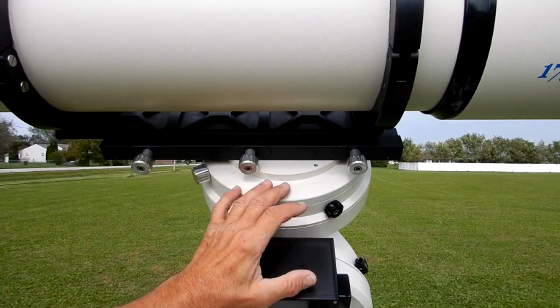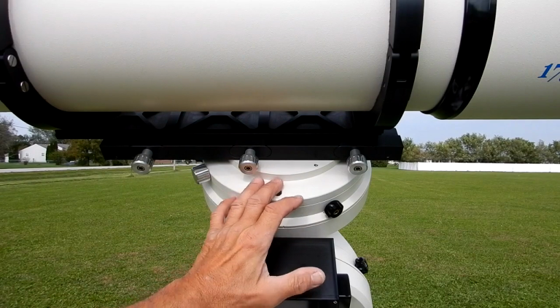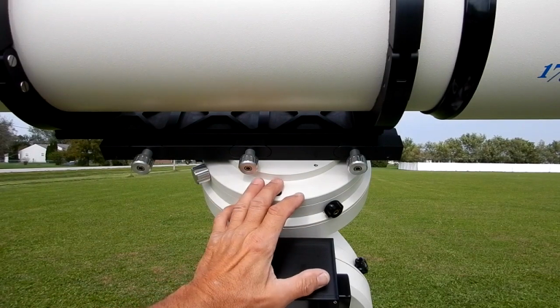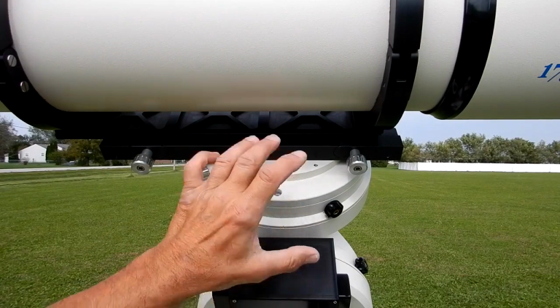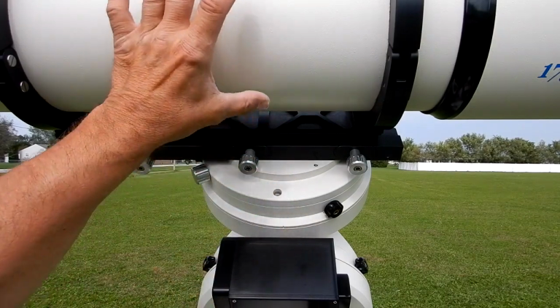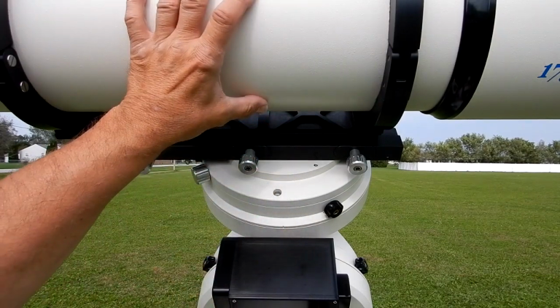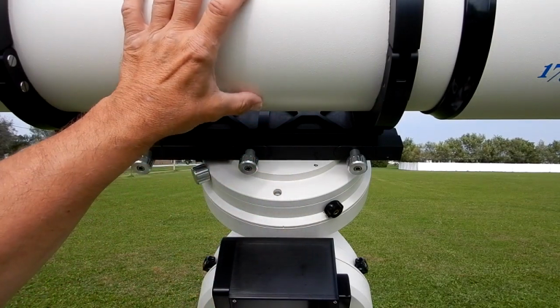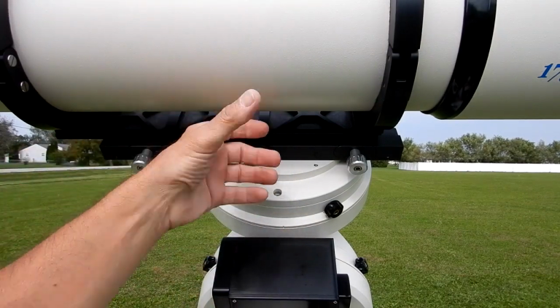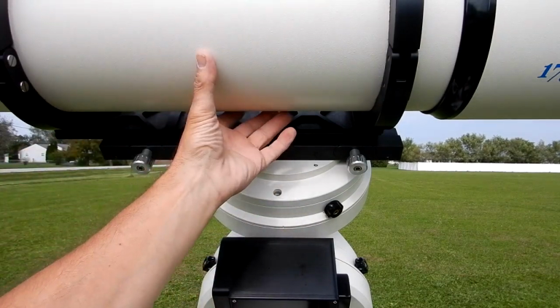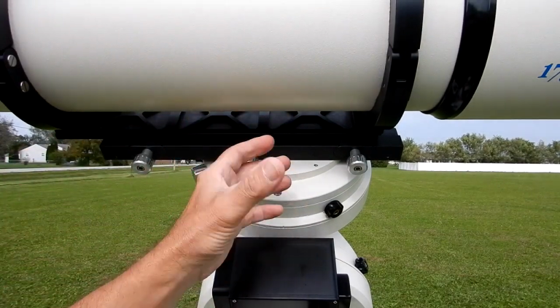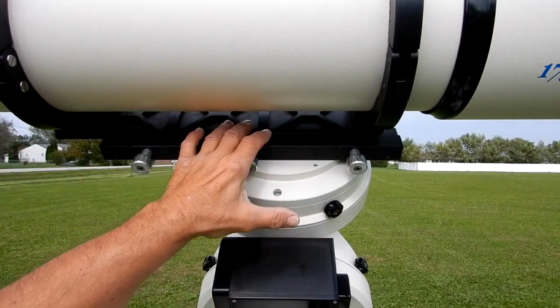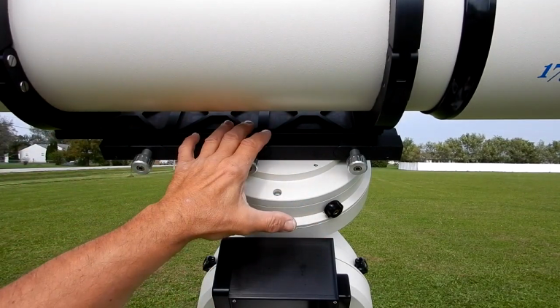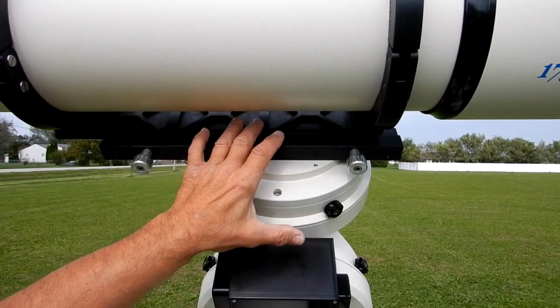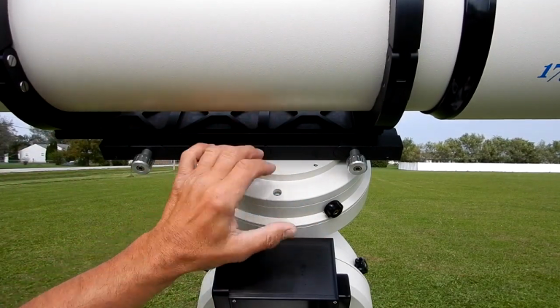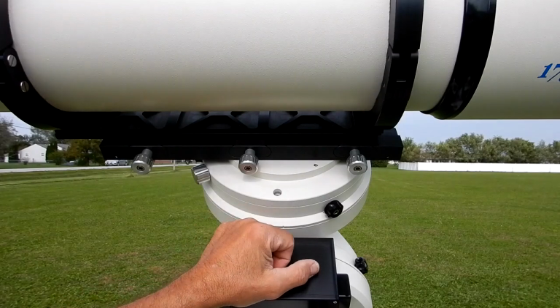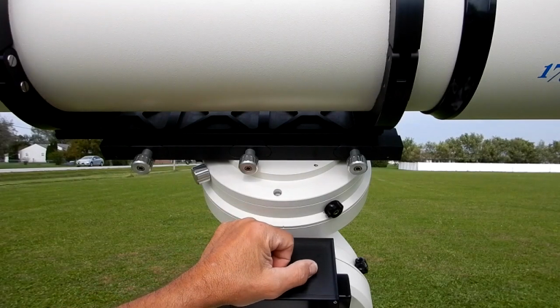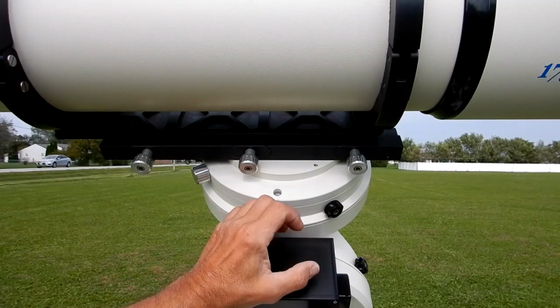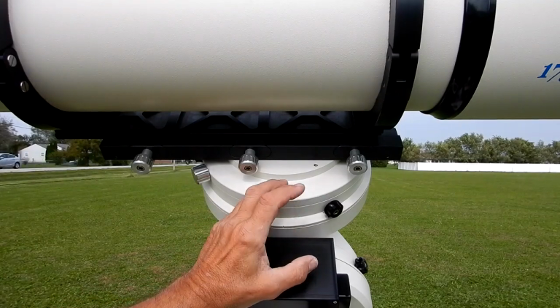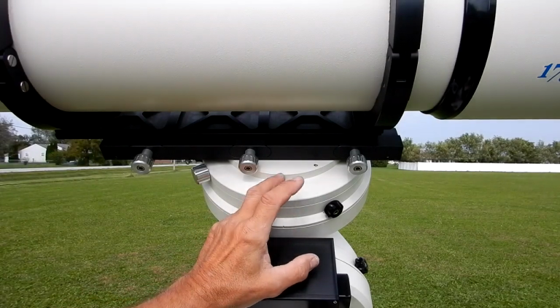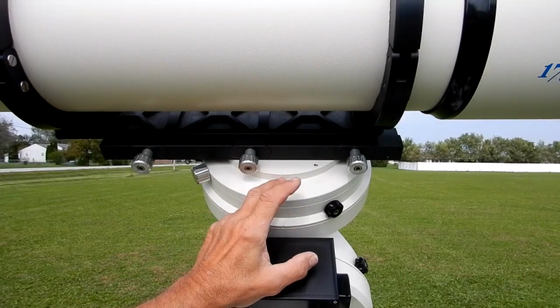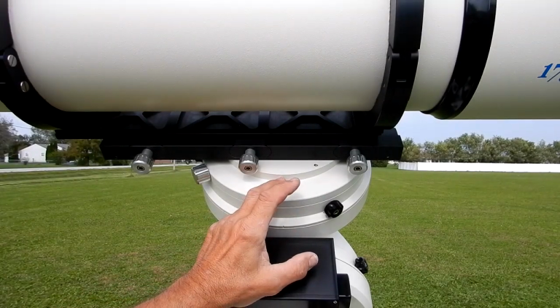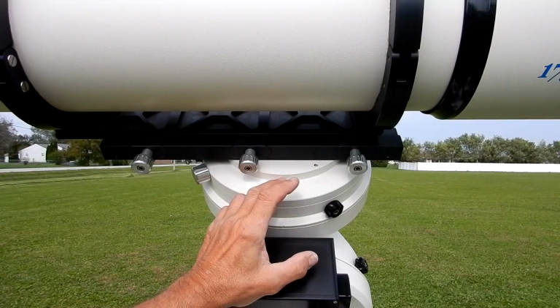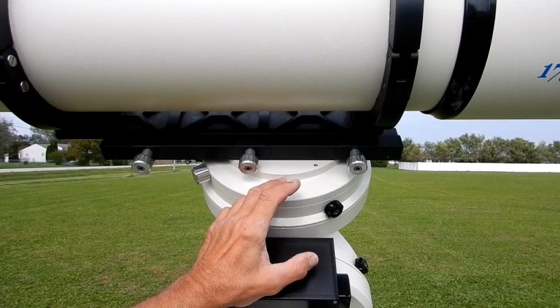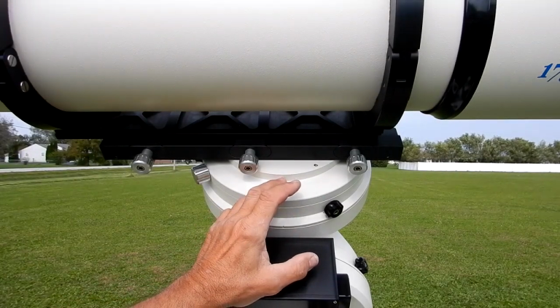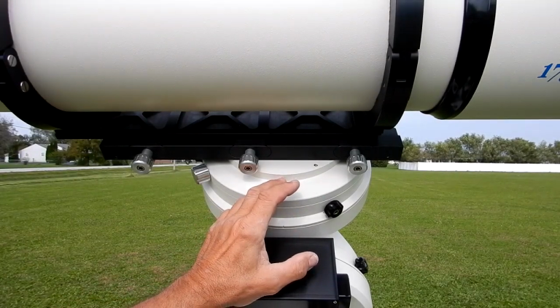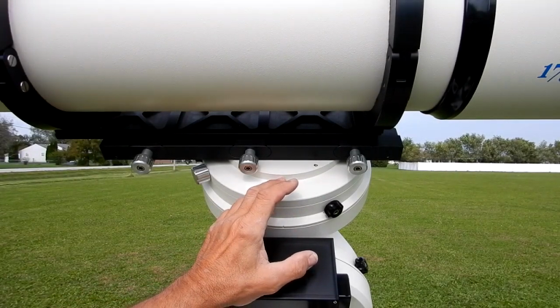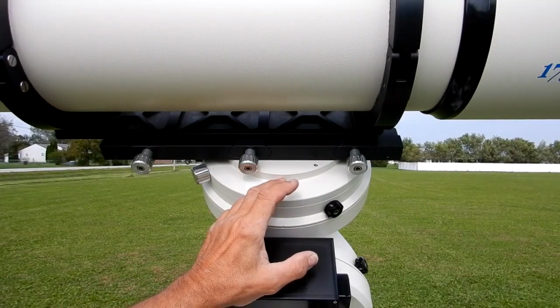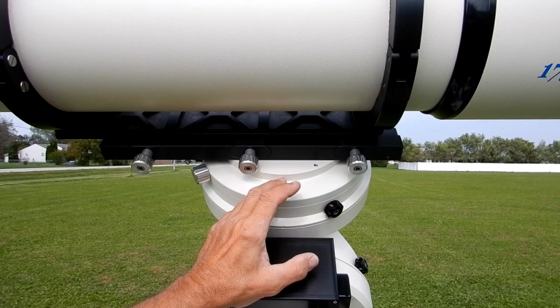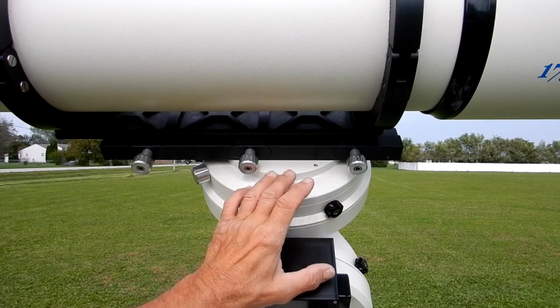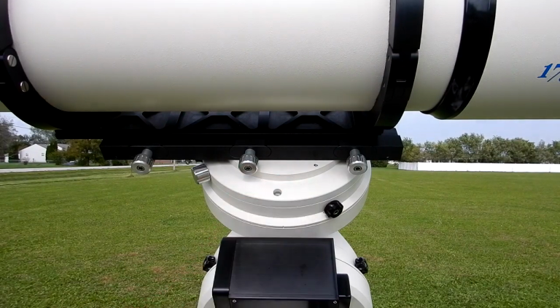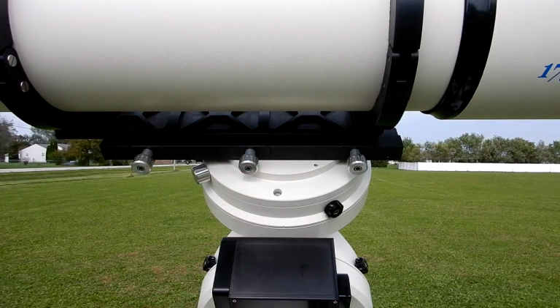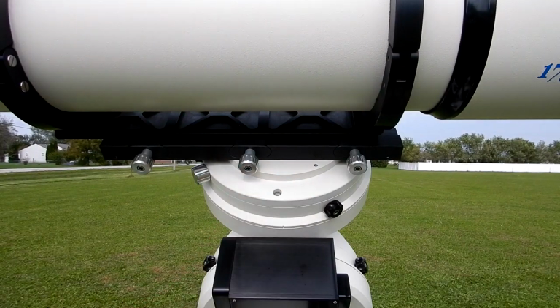When you take this off, especially at night, you want to be careful and make sure there's nothing in your way as you take it down and lift it off the saddle. You don't want to have anything in your way that you could walk back and trip on. Let me show you what I do.